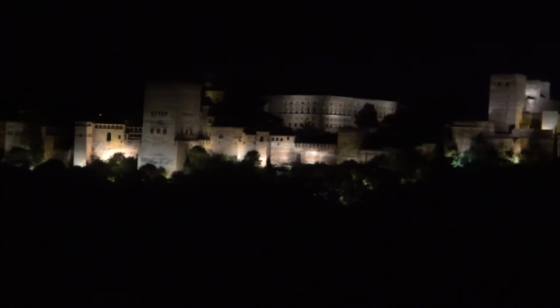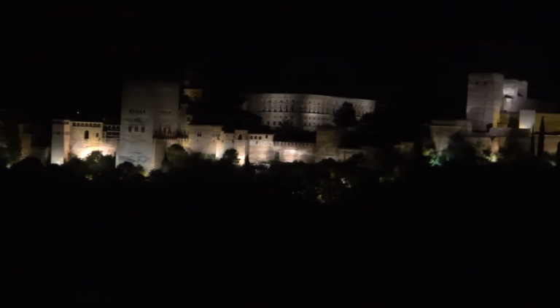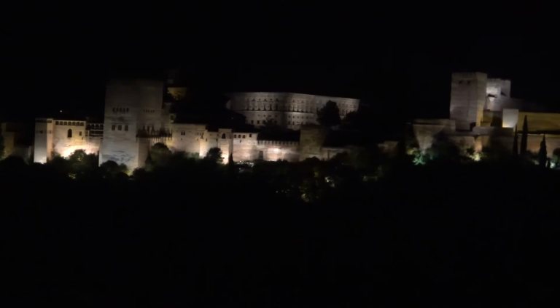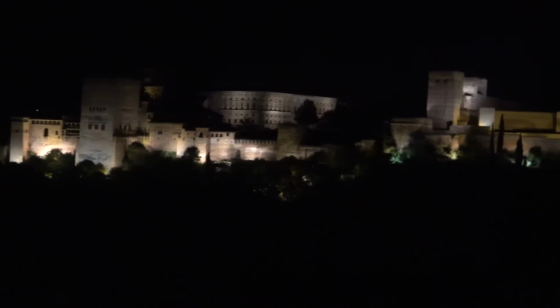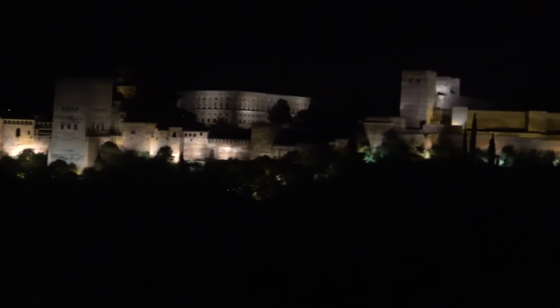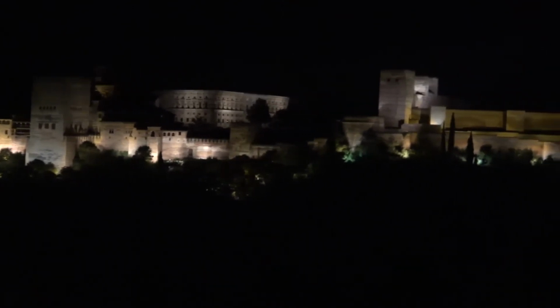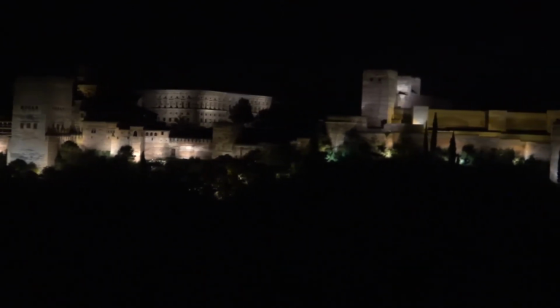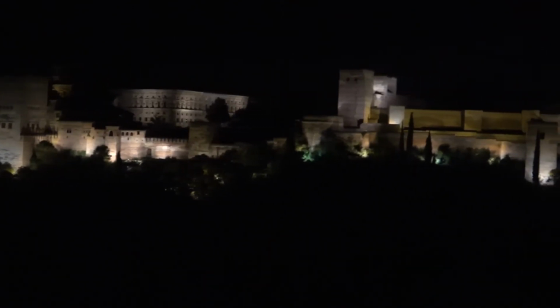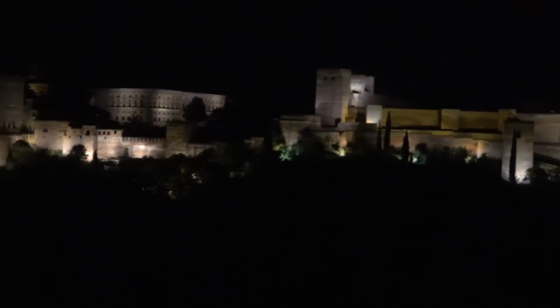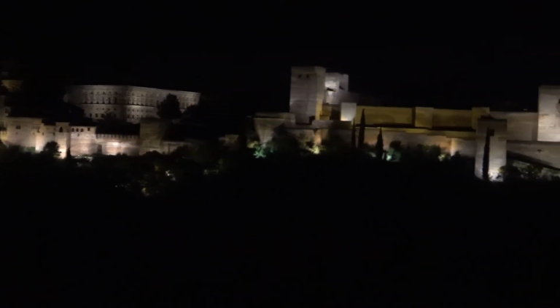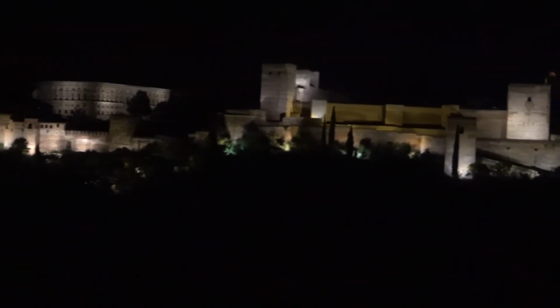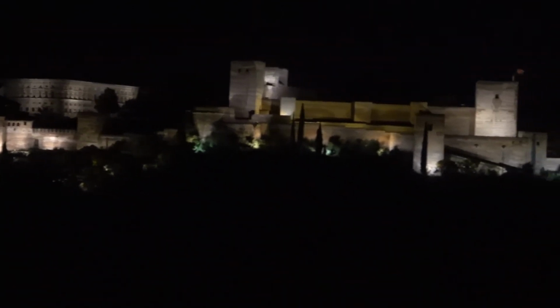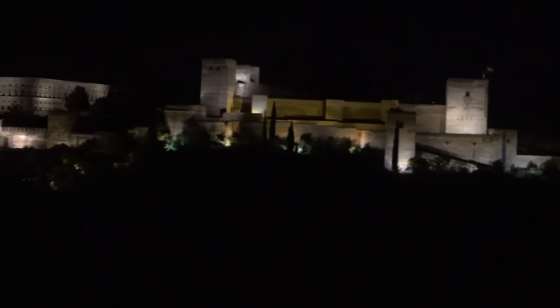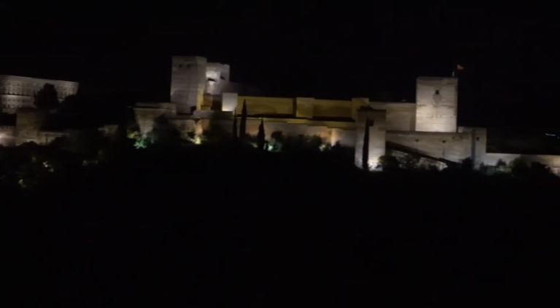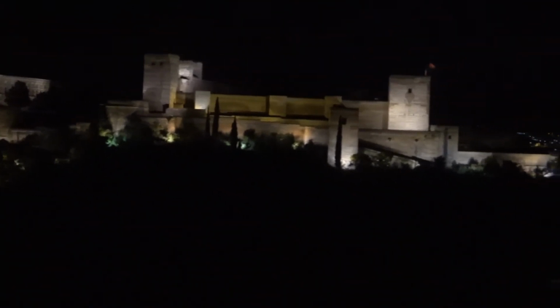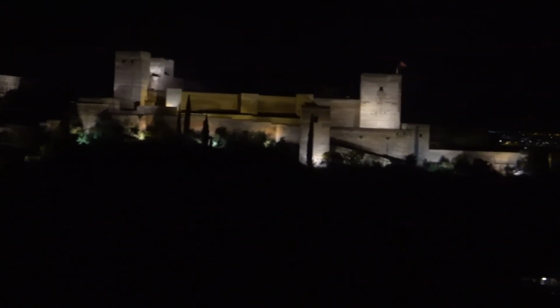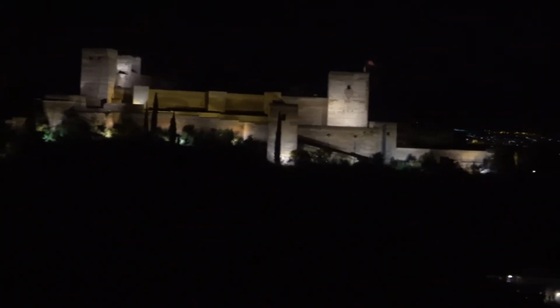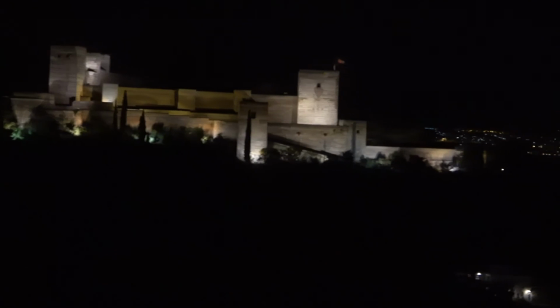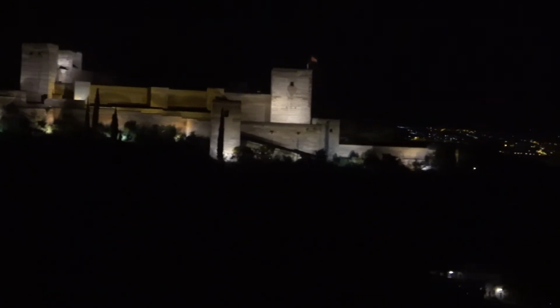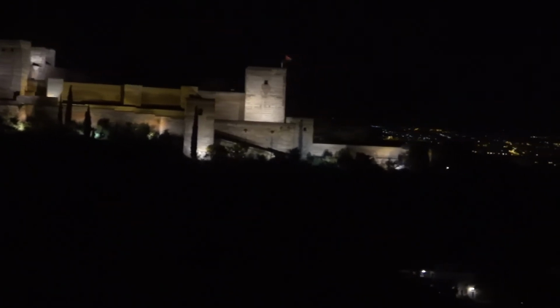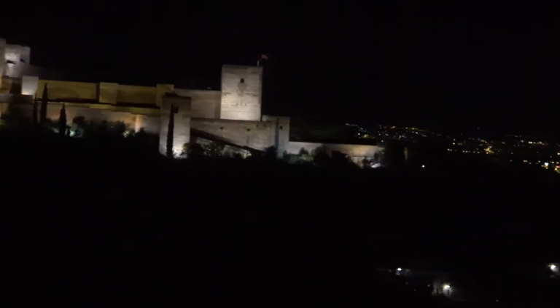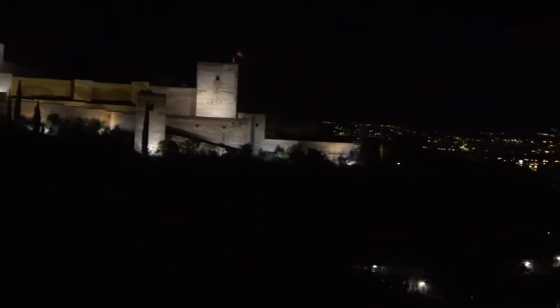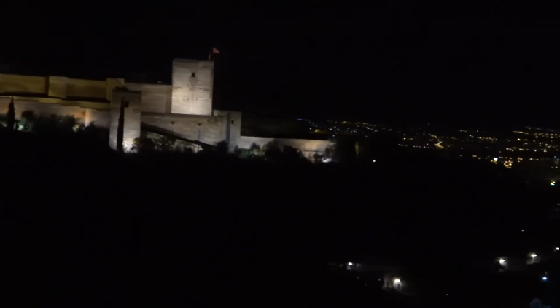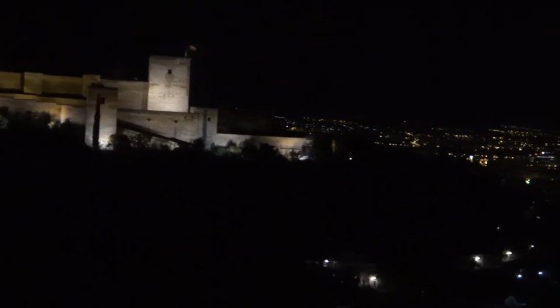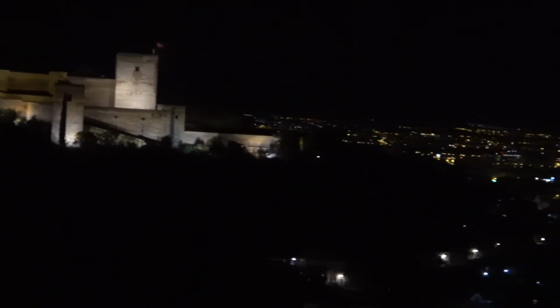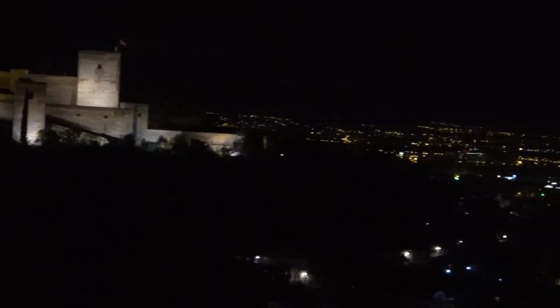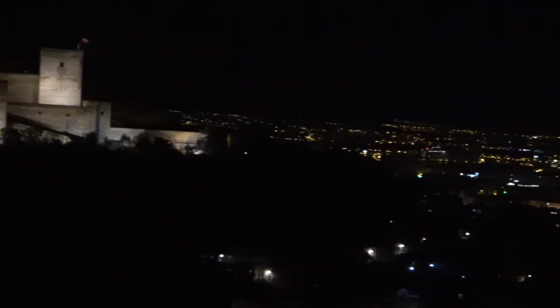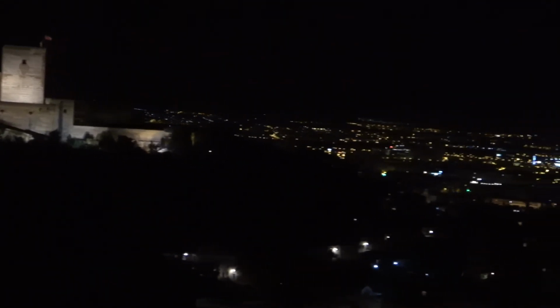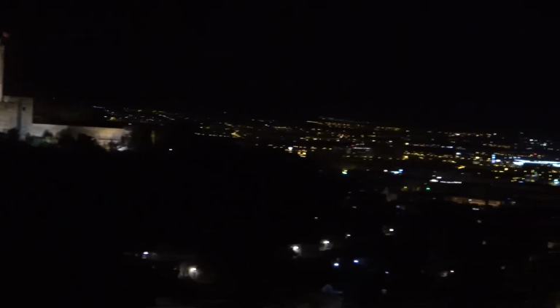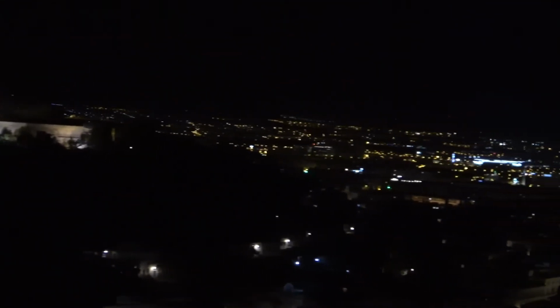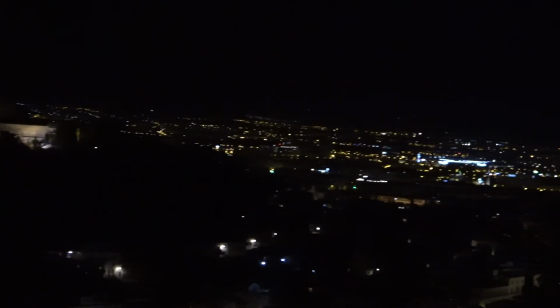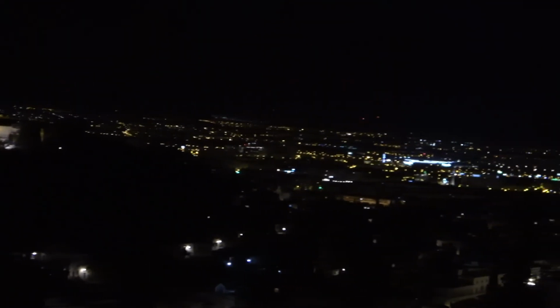After dinner we returned to our morning viewpoint to get this night-time view of the Alhambra and the city.